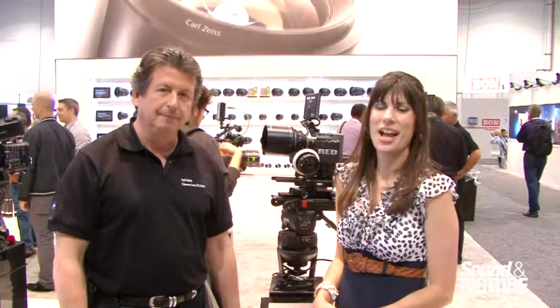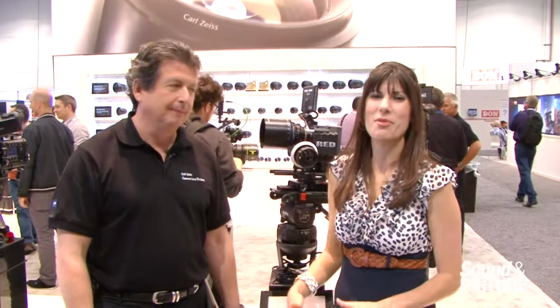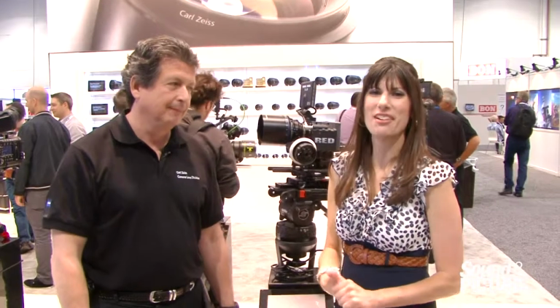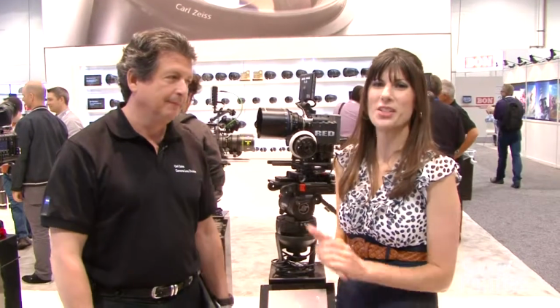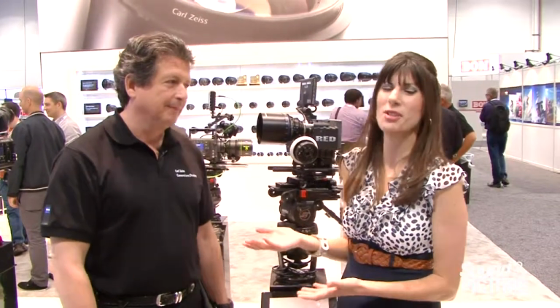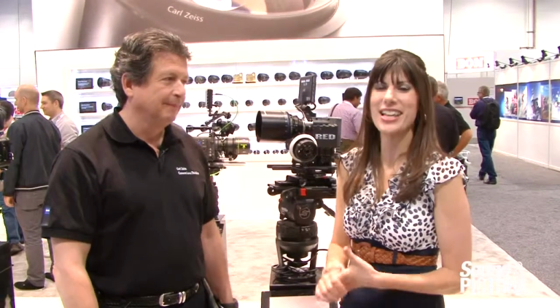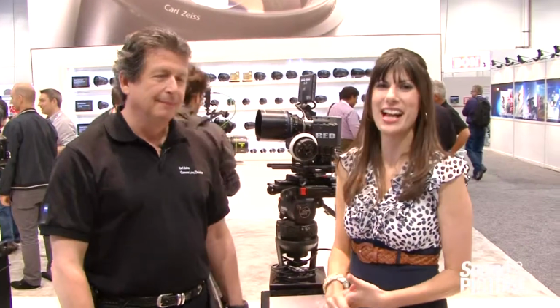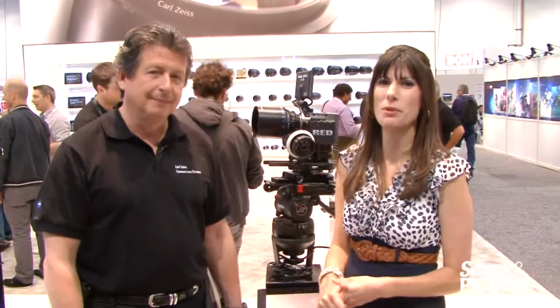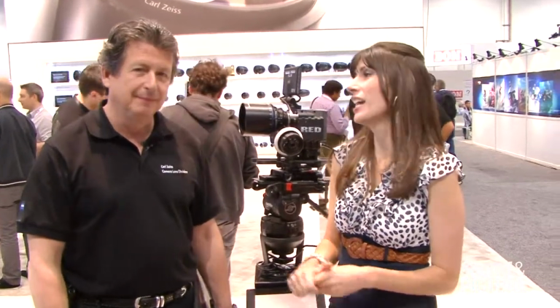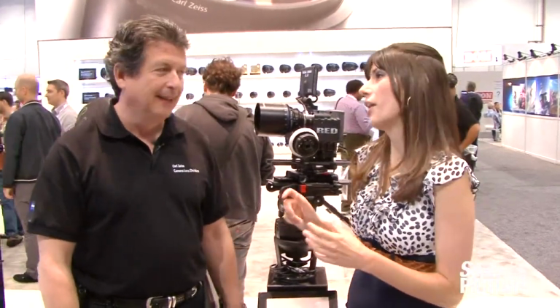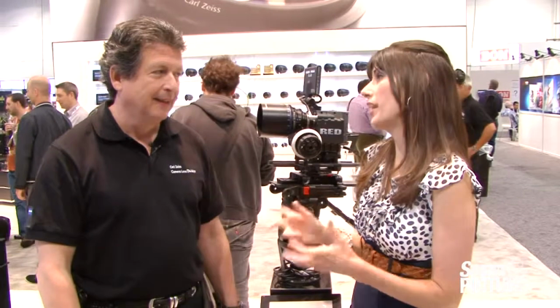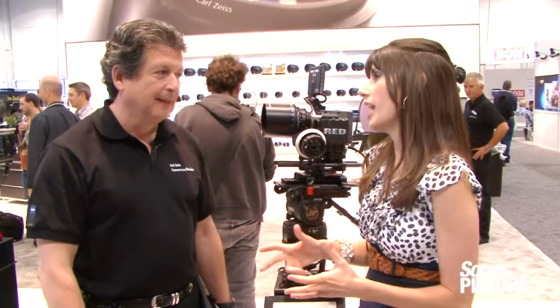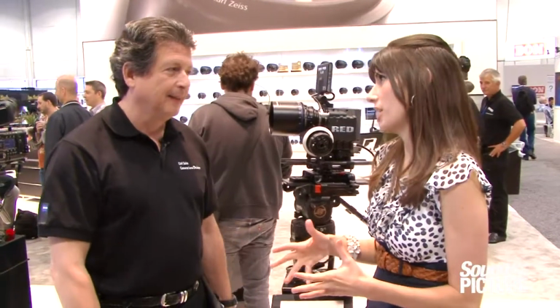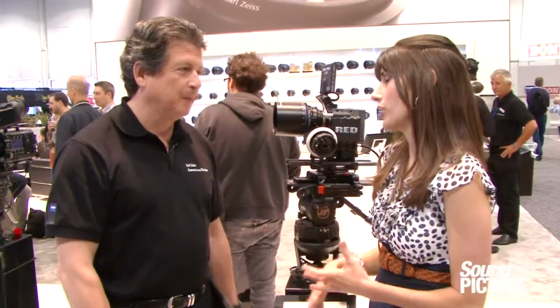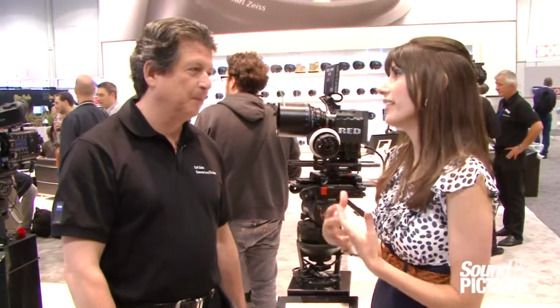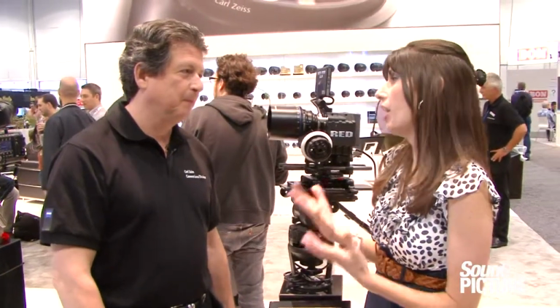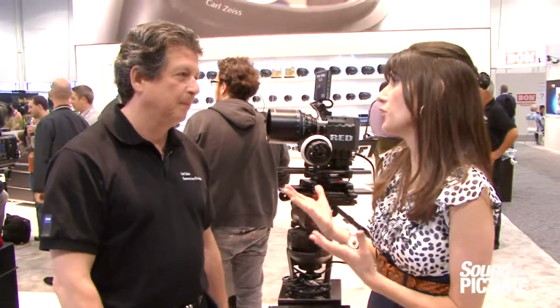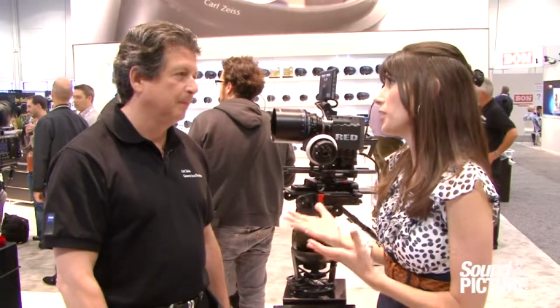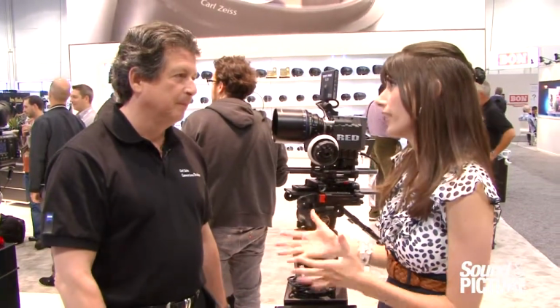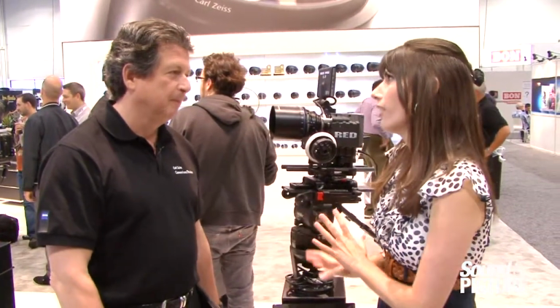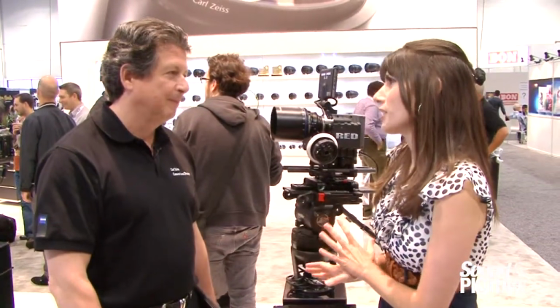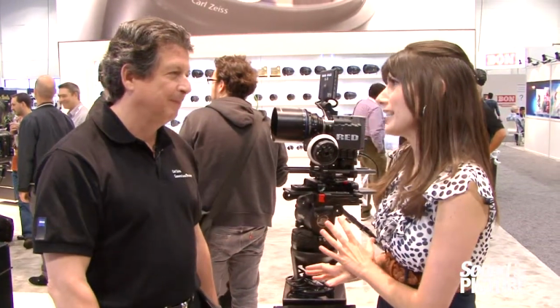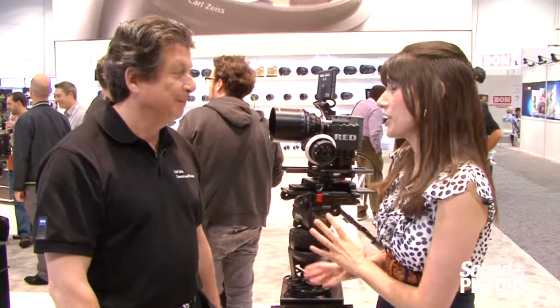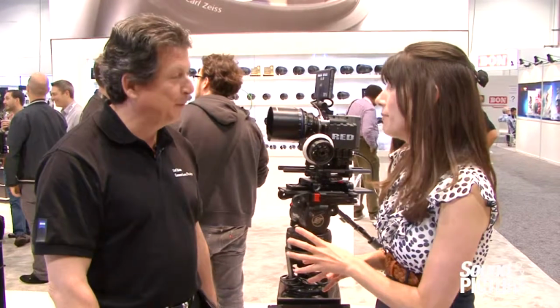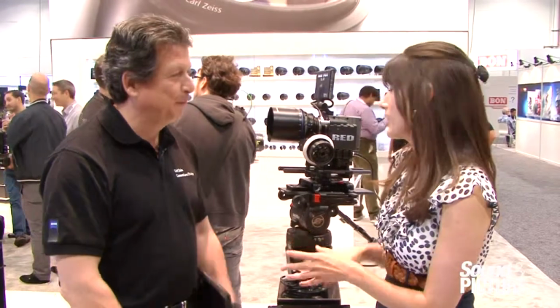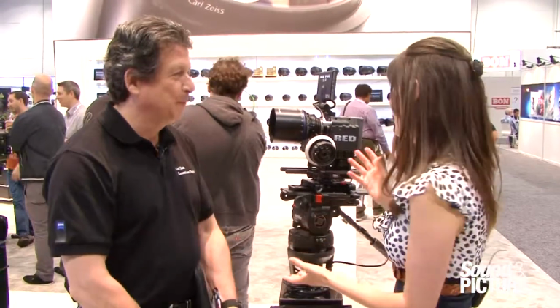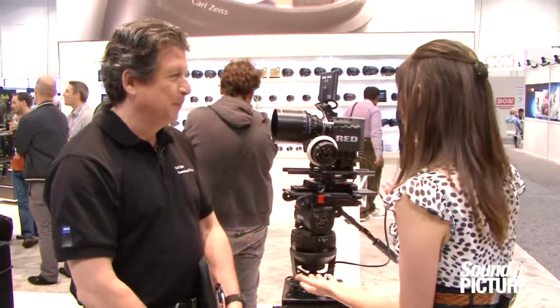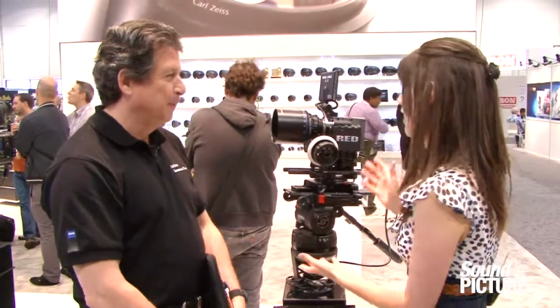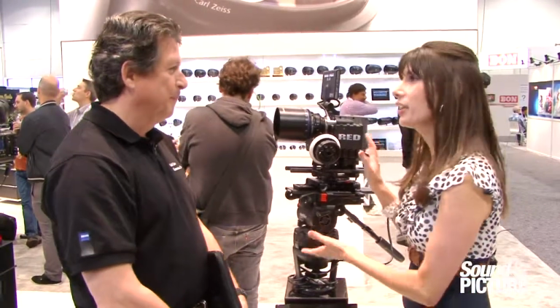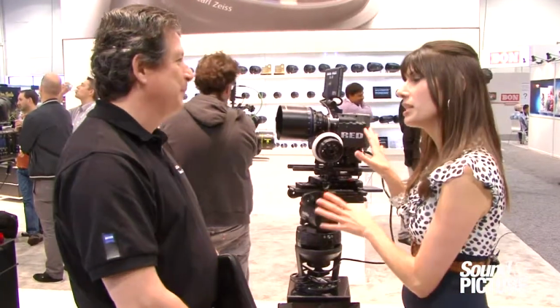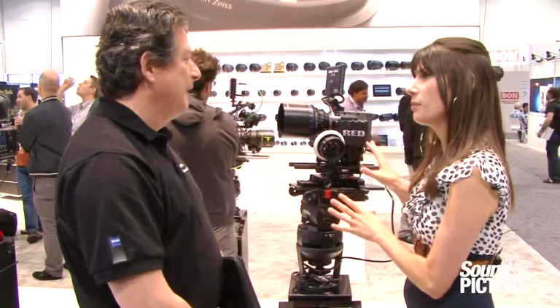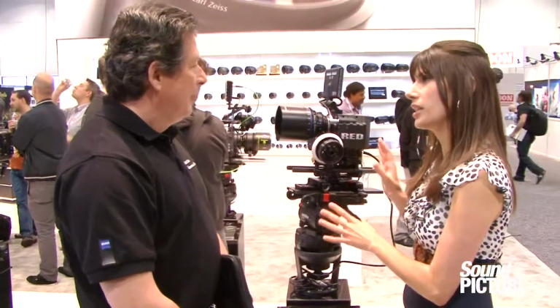I'm Lauren Moore with Sound & Picture here with Richard outside the Zeiss booth. We interview a lot of cinematographers and they all enjoy using your Zeiss lenses, your prime lenses, much like the 135 seen here. Can you tell us about this one in particular?